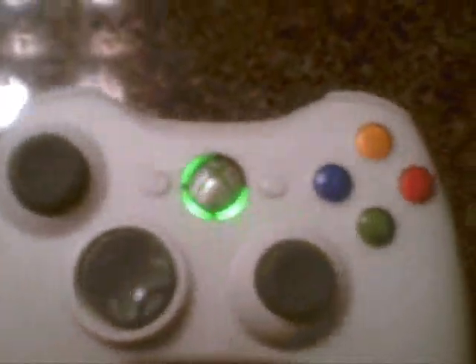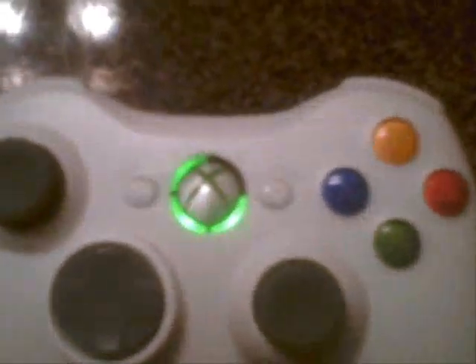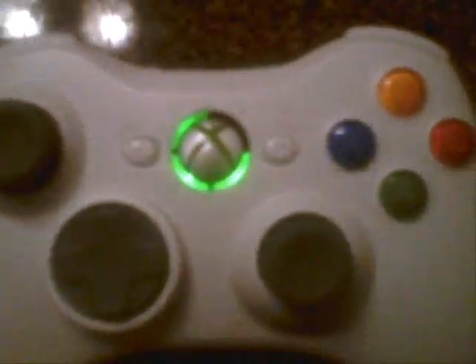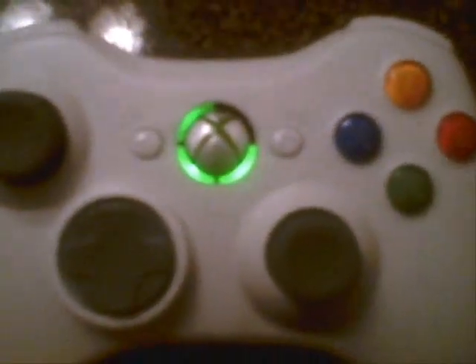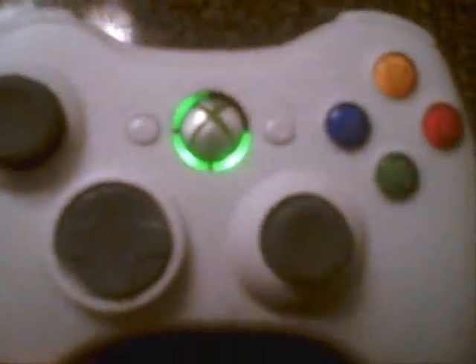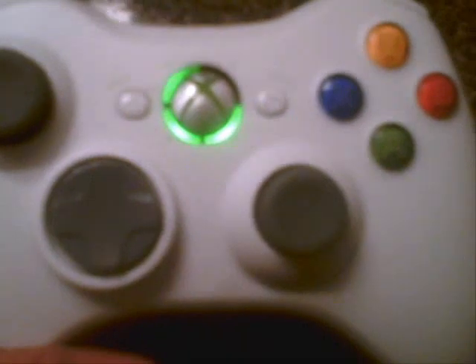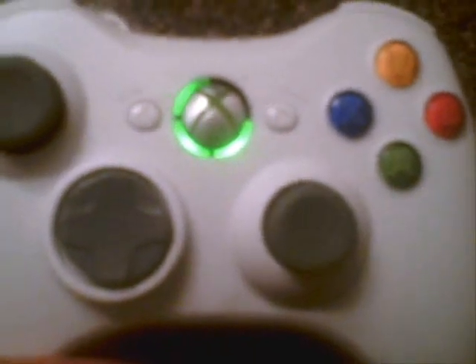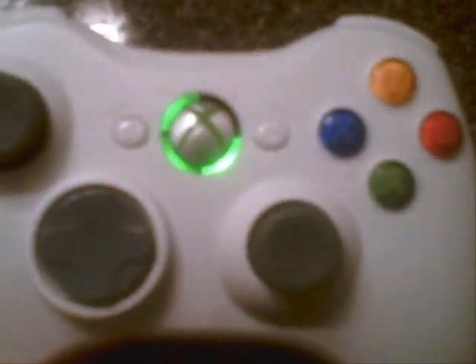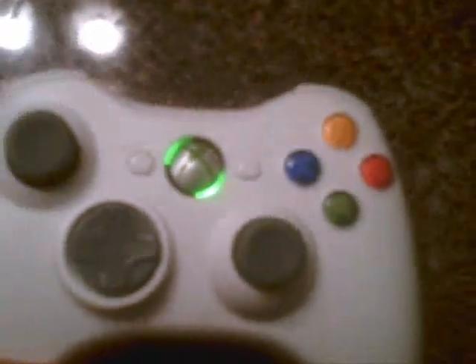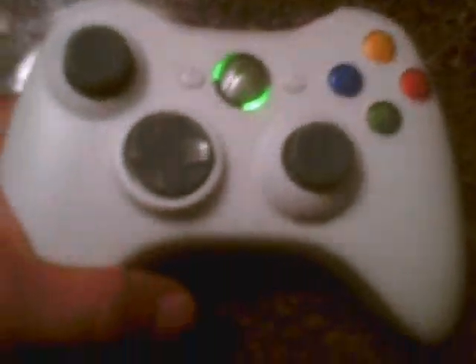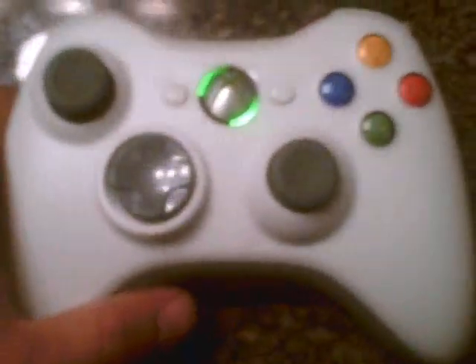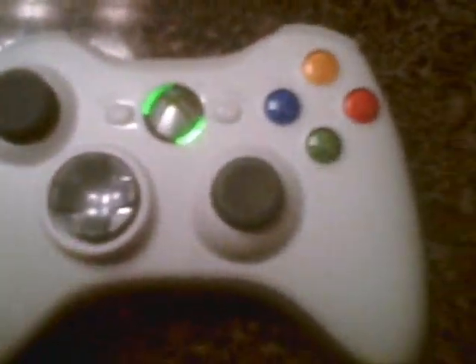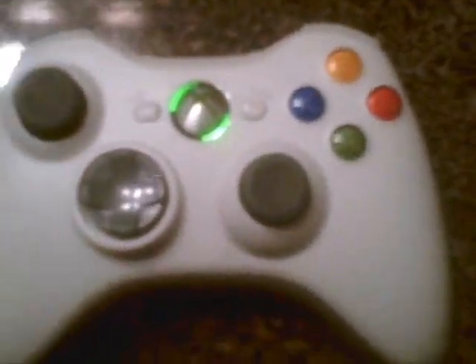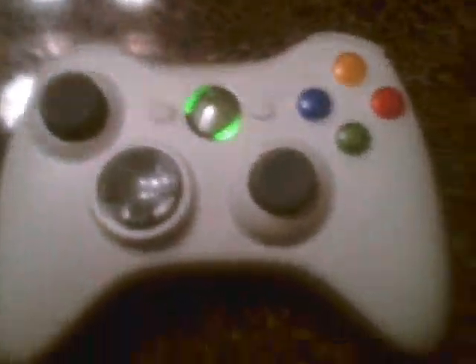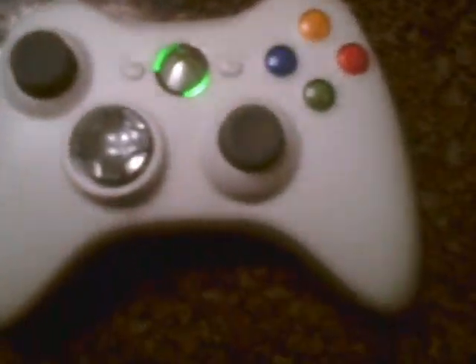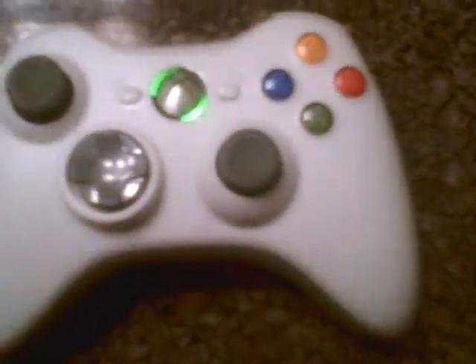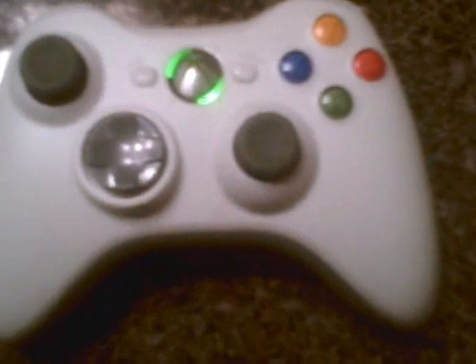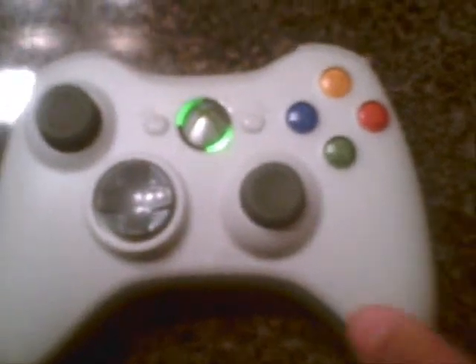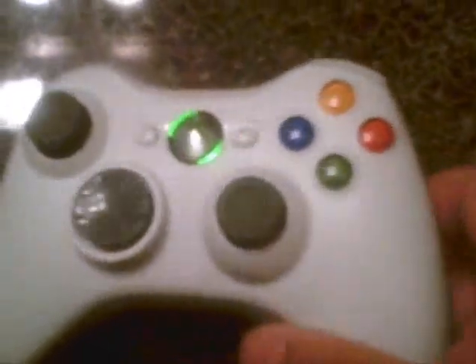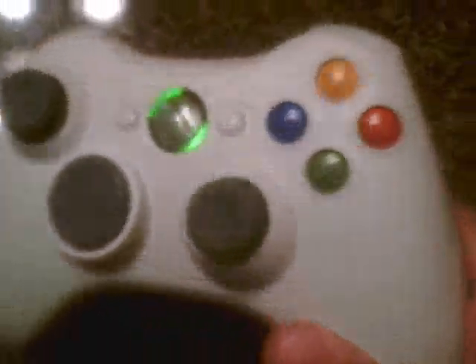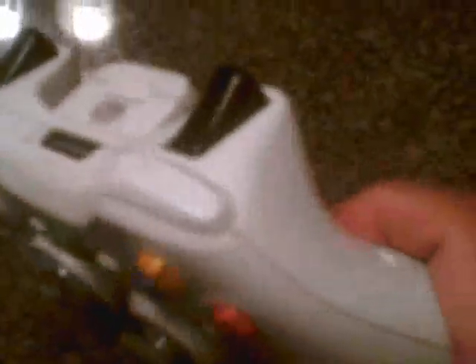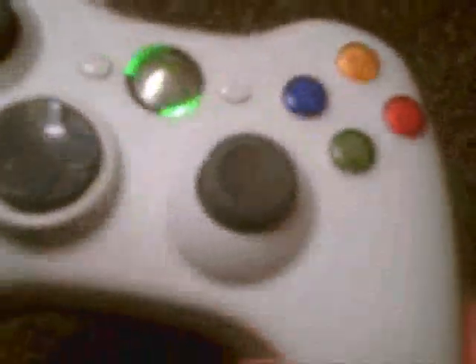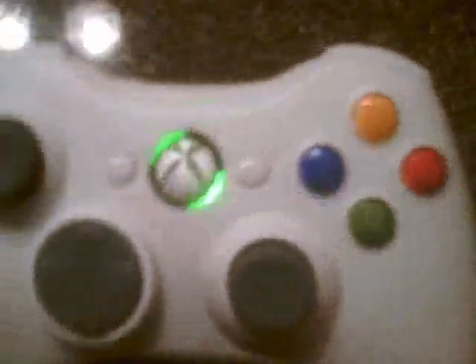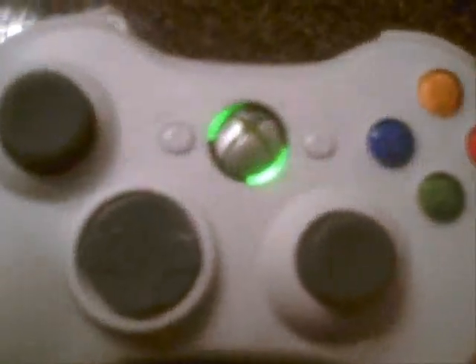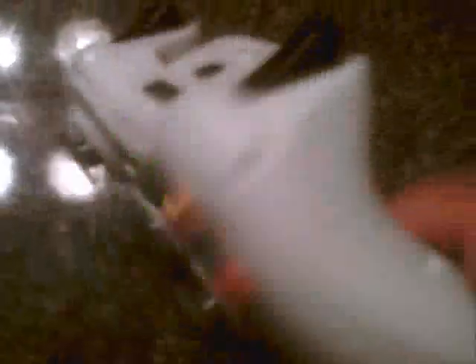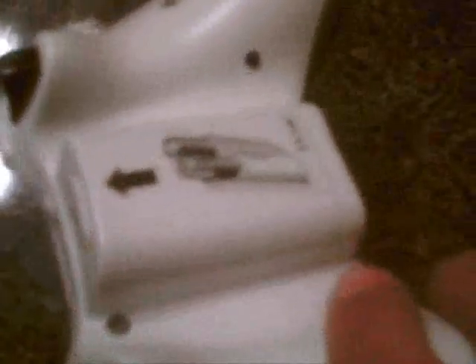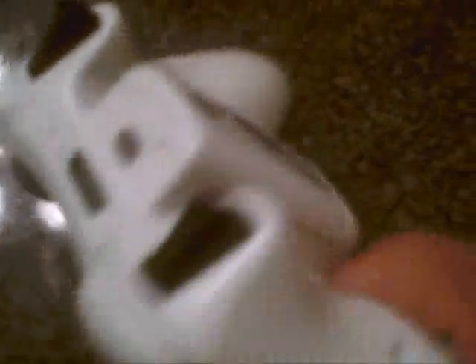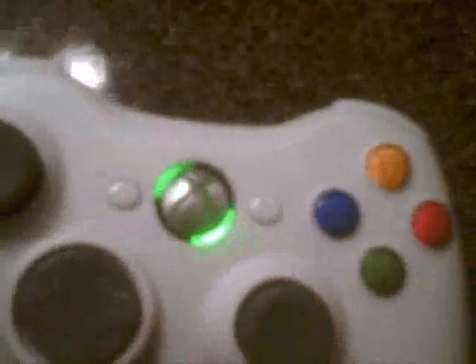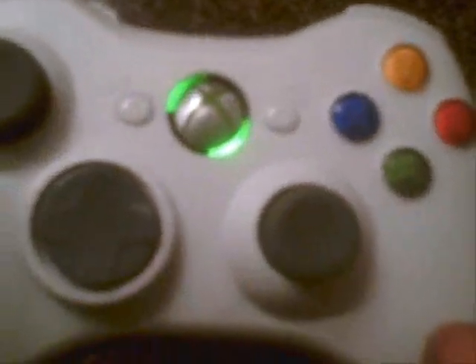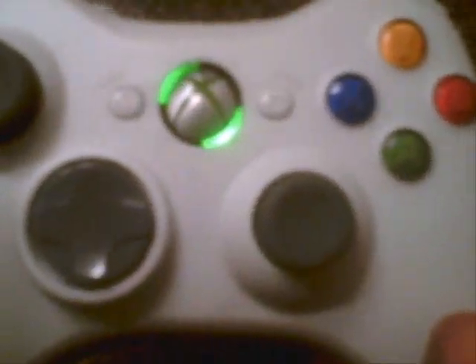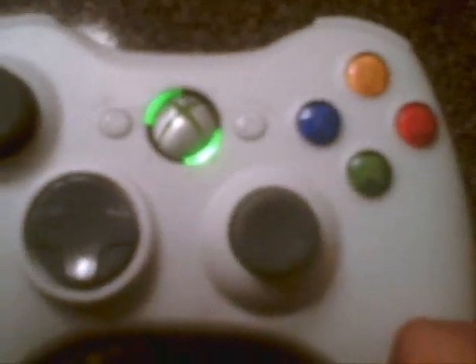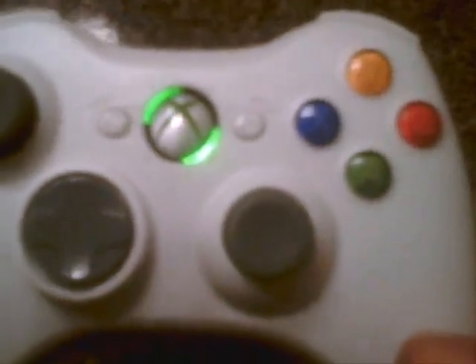Now for playing Call of Duty, this option is useless because the left trigger is your aim, and you're going to turn it off. Now for the three-mode option, it's also added in. For that, all you do is press and hold the switch that turns rapid fire on for five seconds.